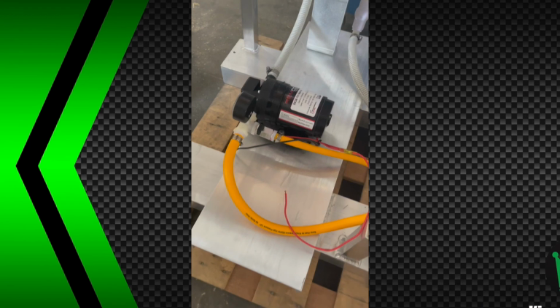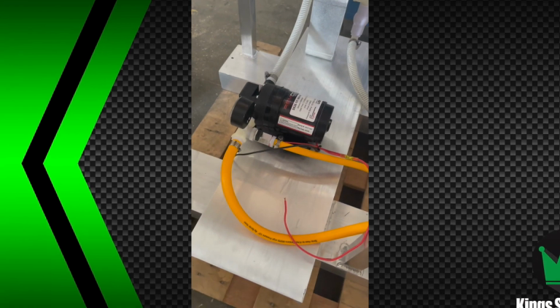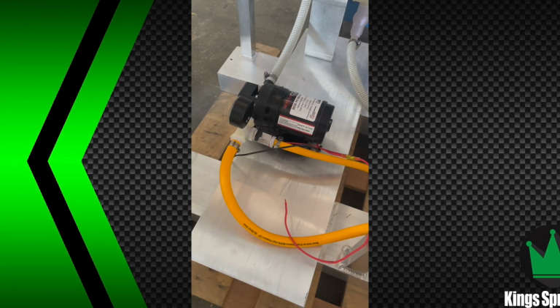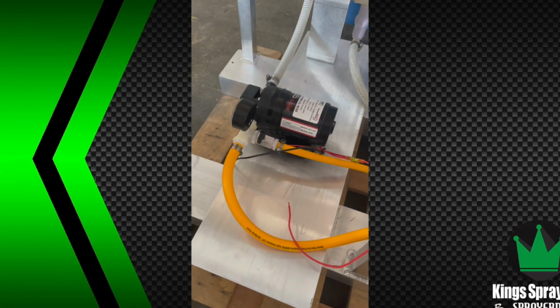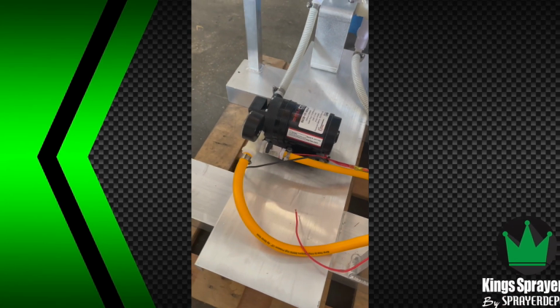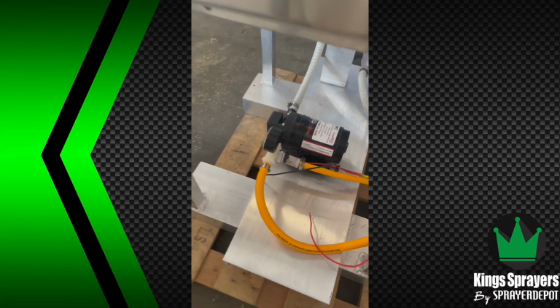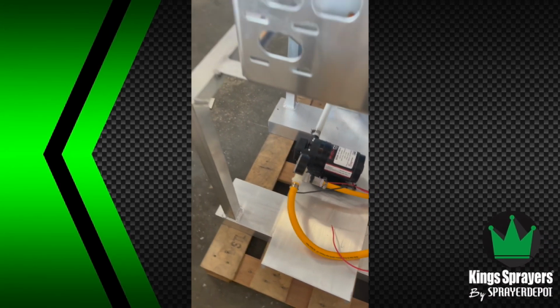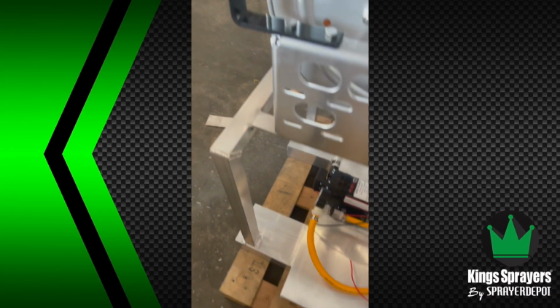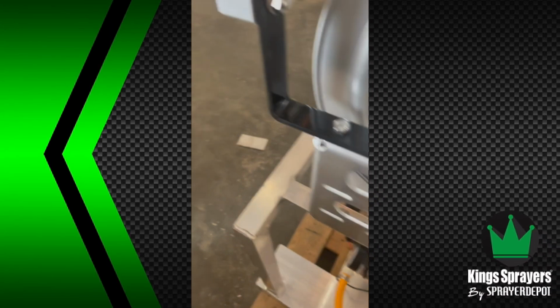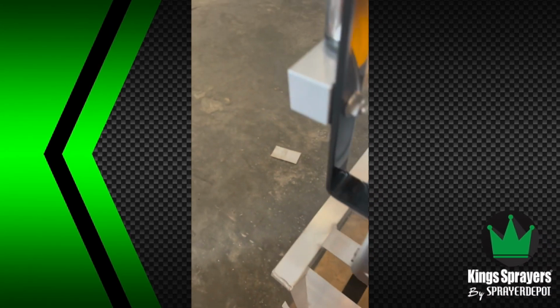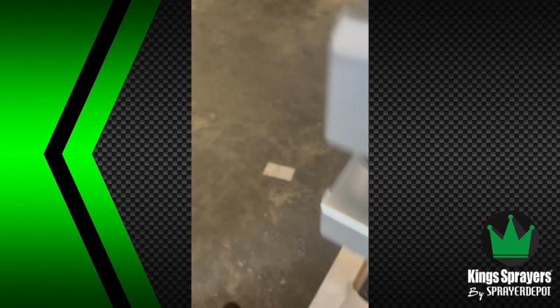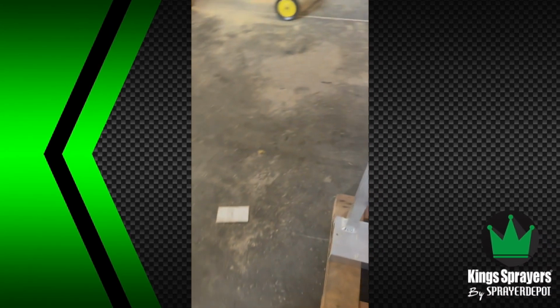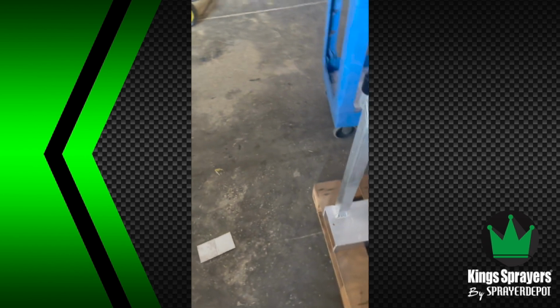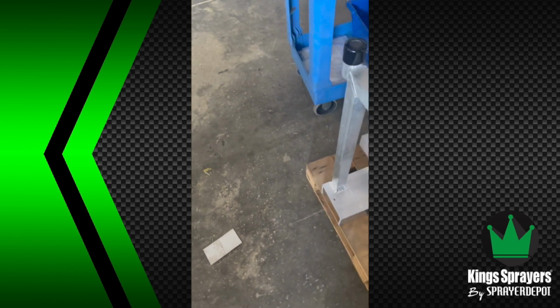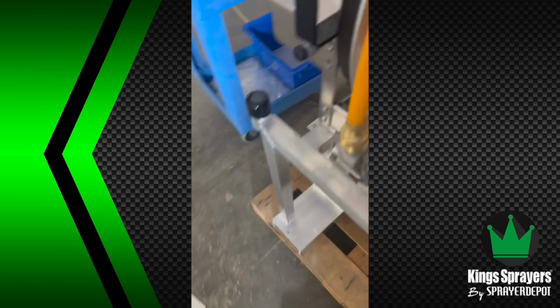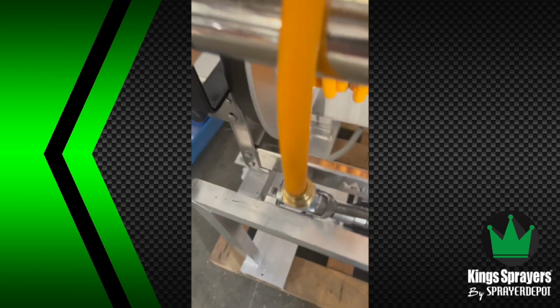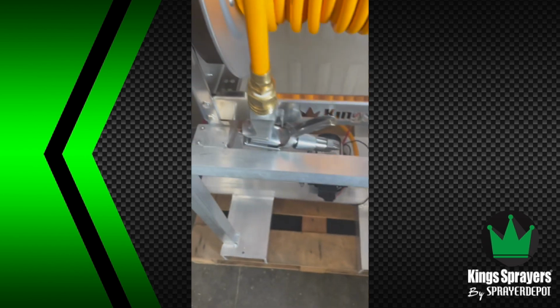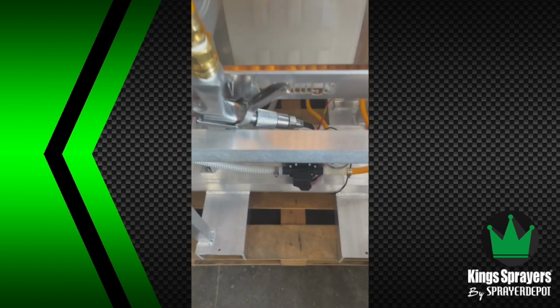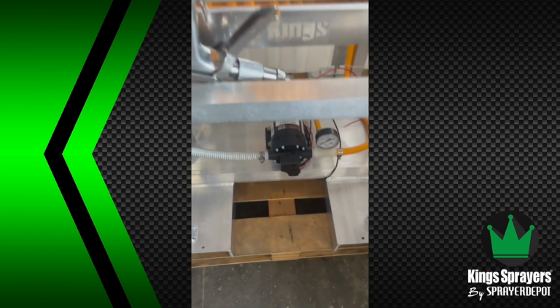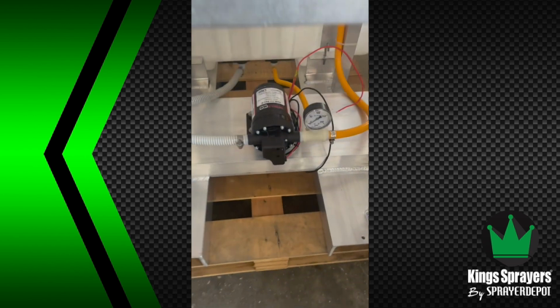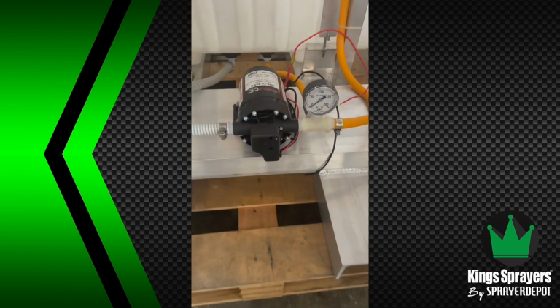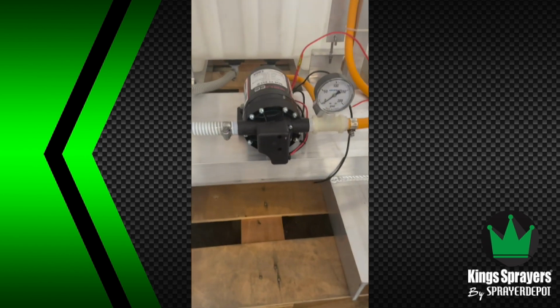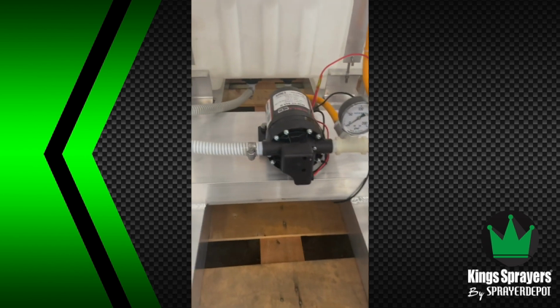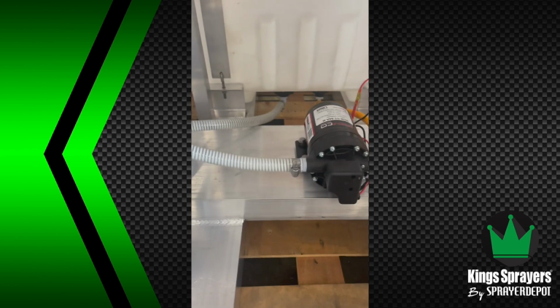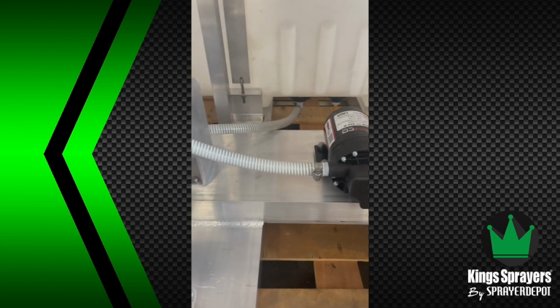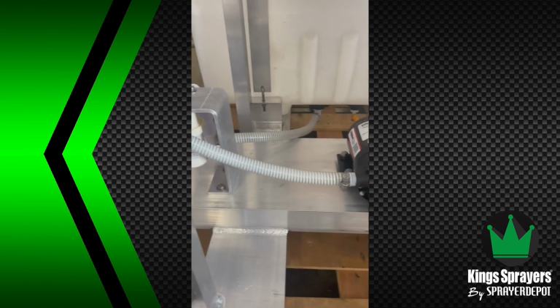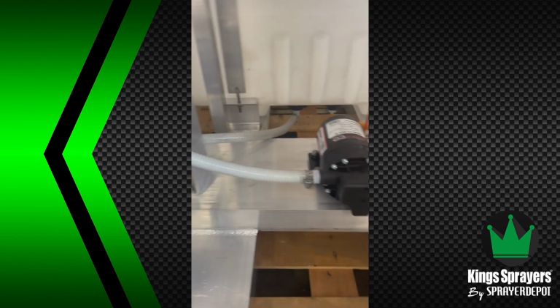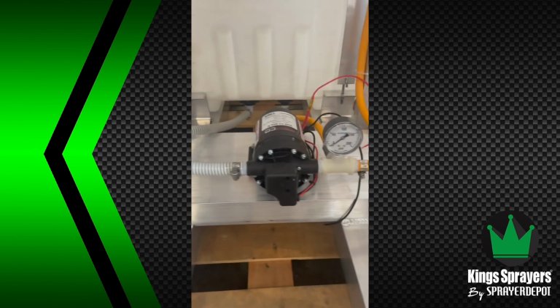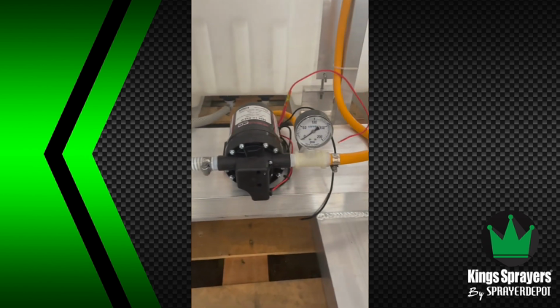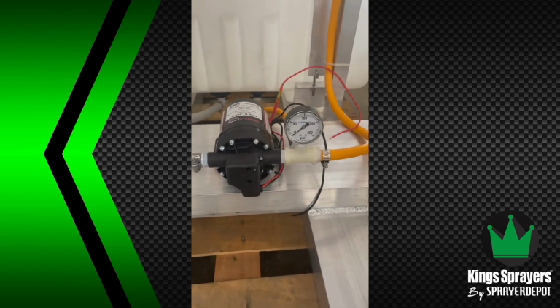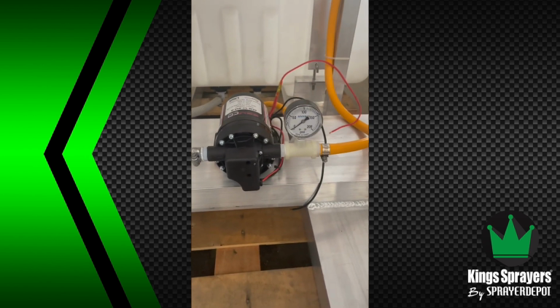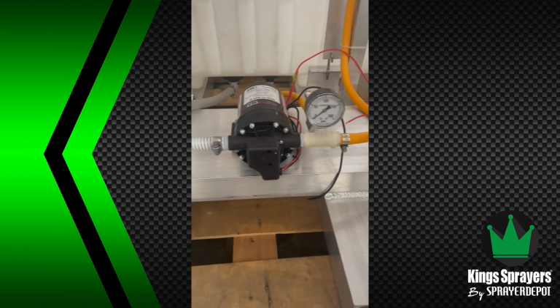Today we're going to look at an electric pump in the plumbing. We get a lot of warranty claims on electric pumps. I'm going to show you the kind of things we see that the manufacturer is not going to cover.